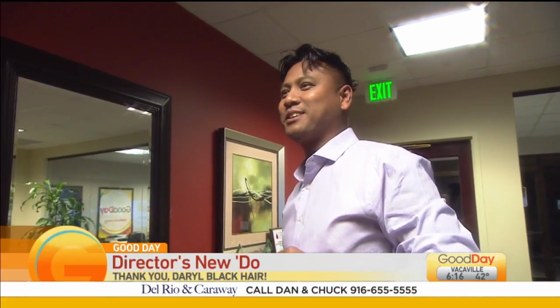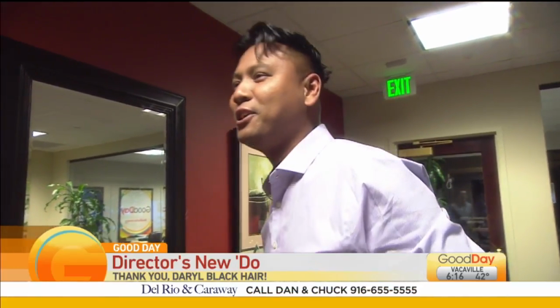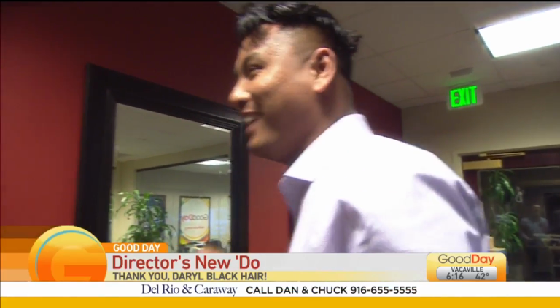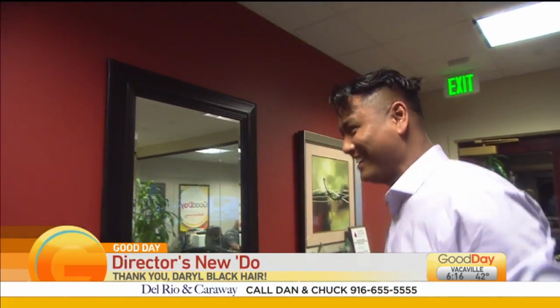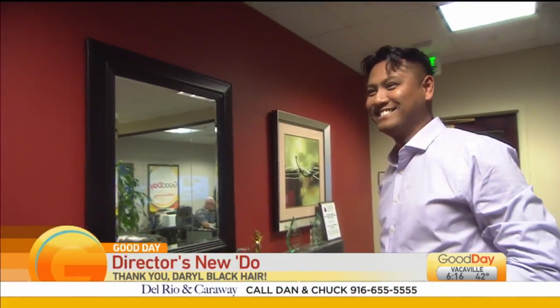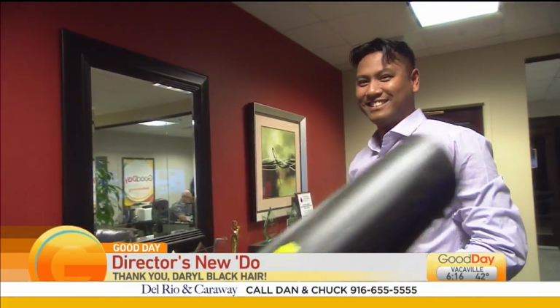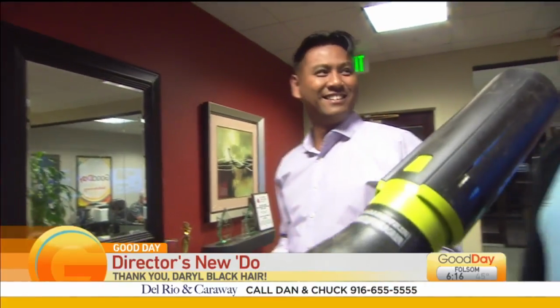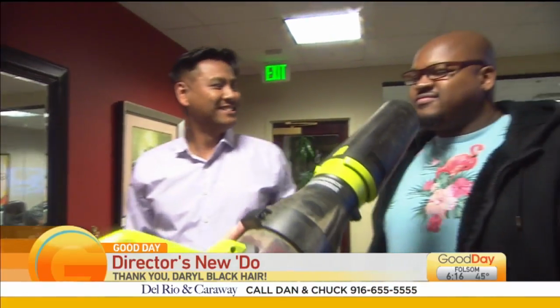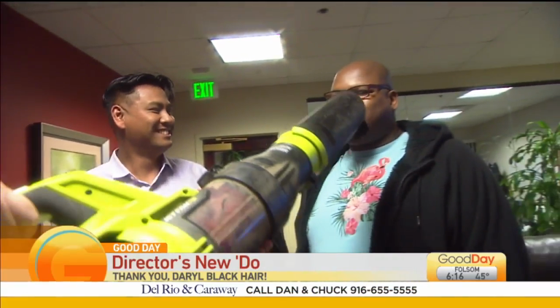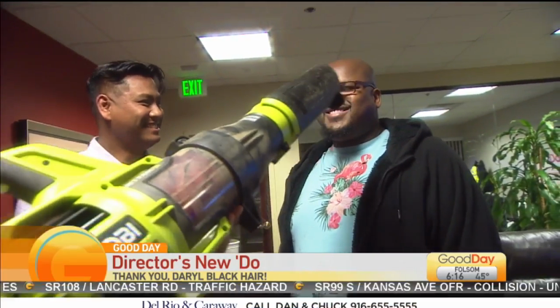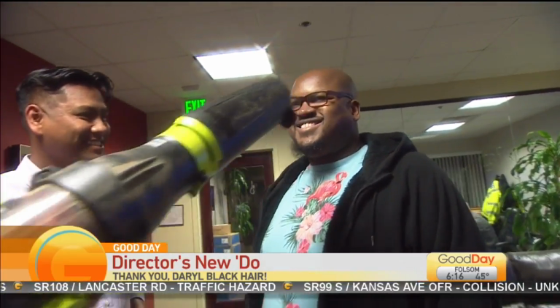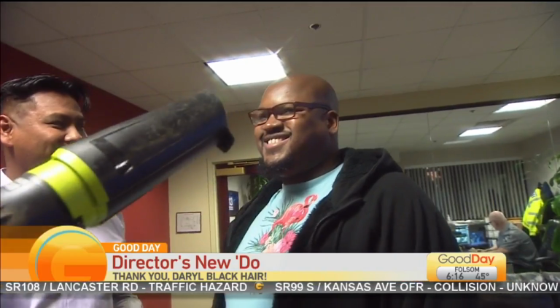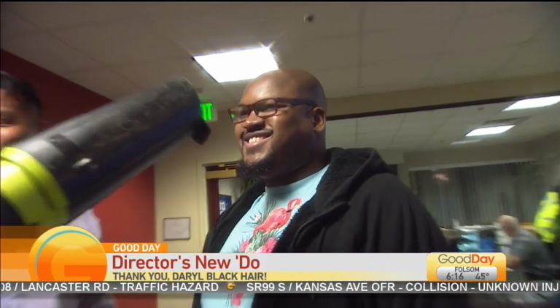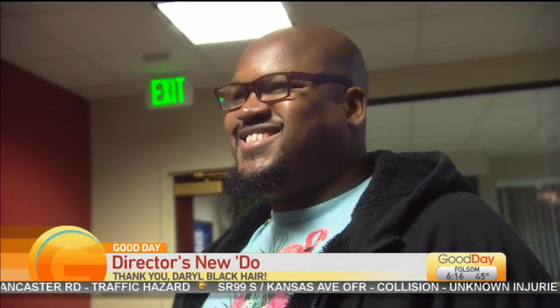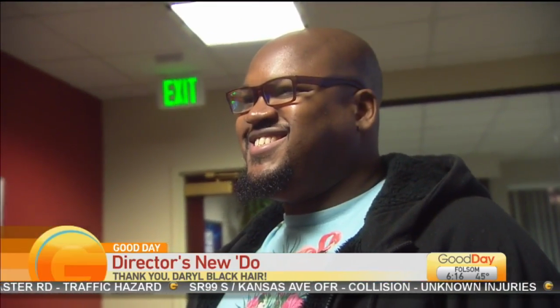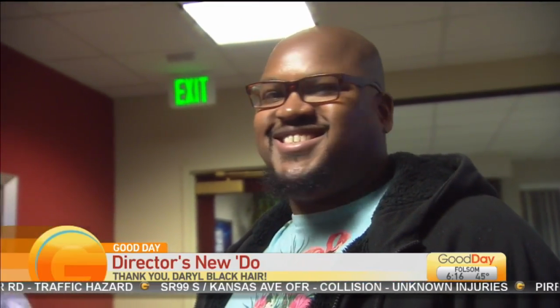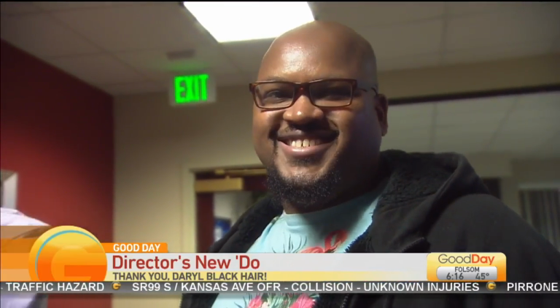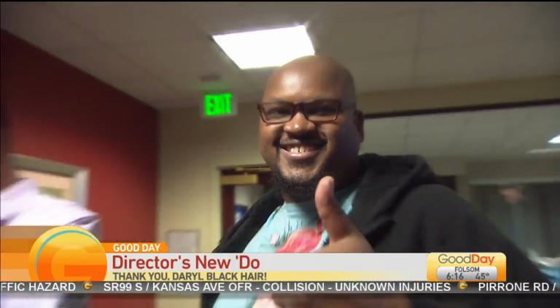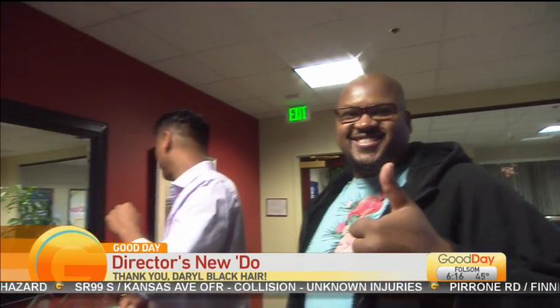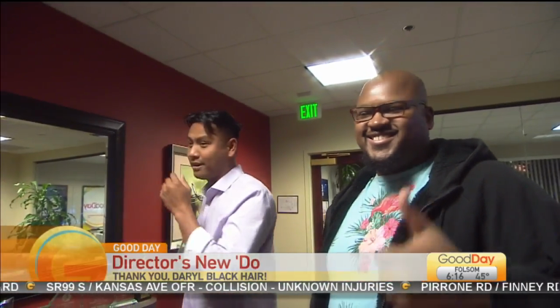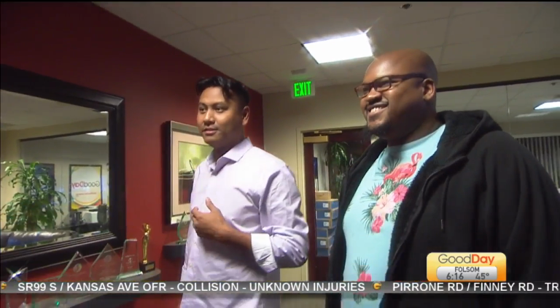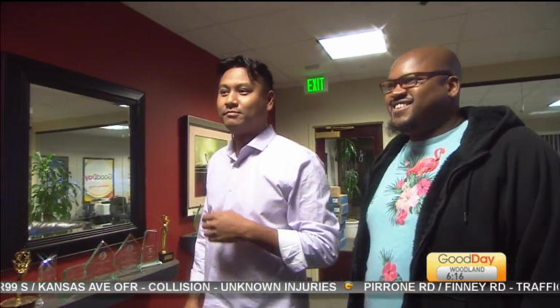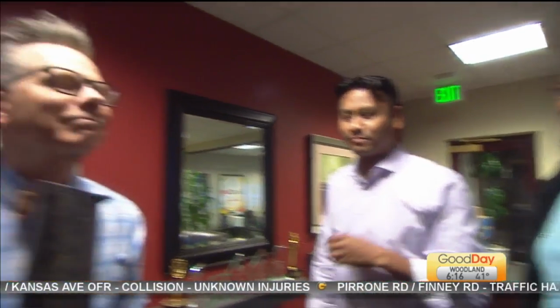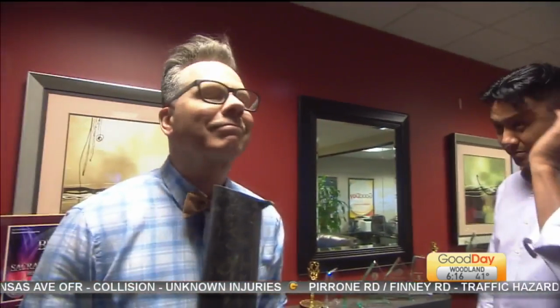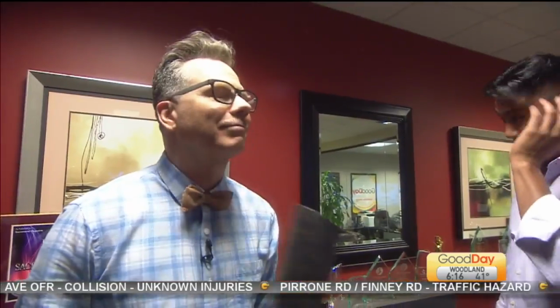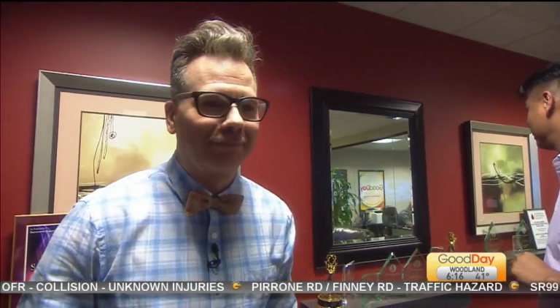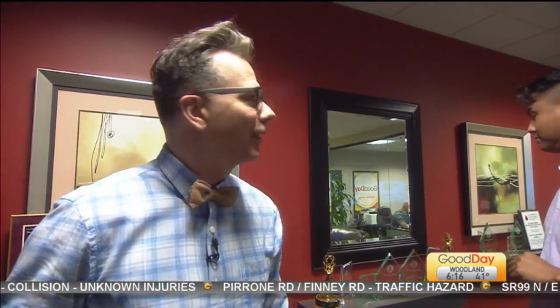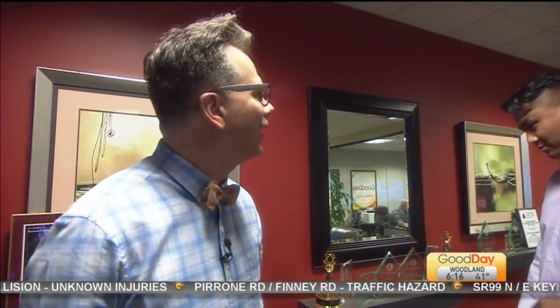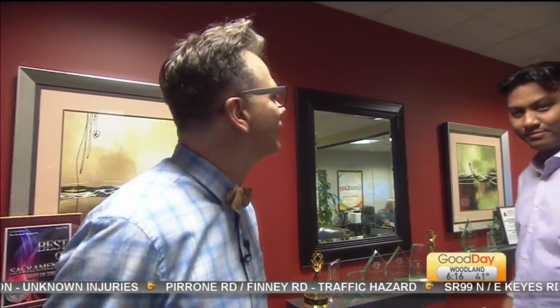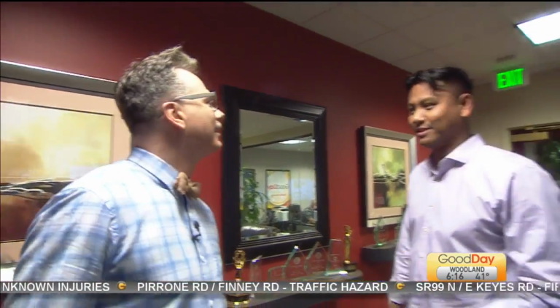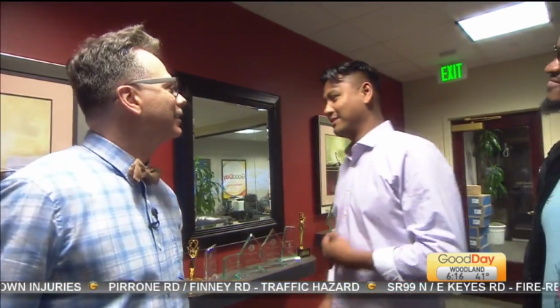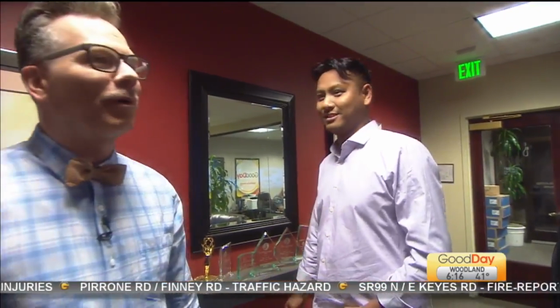Does it still feel like it's on there? That is good glue. Now let's try Julian's hair. Oh, man. Well, the blow dryer was totally approved.